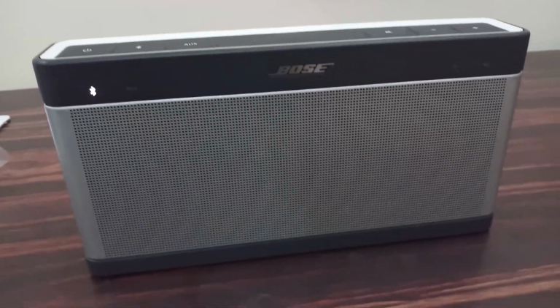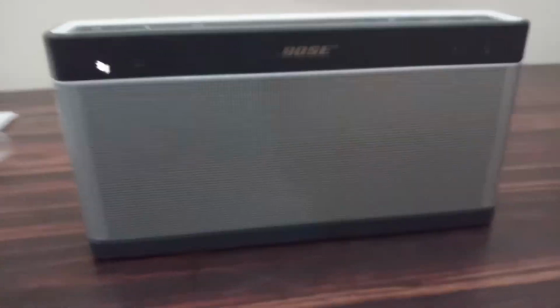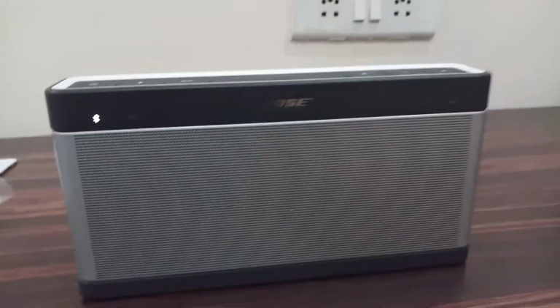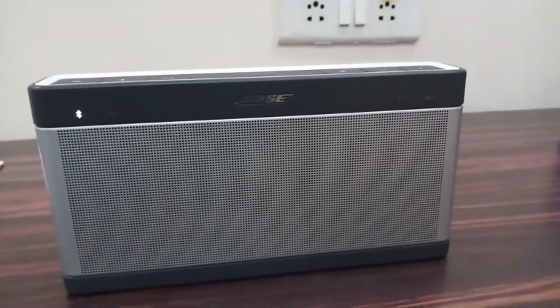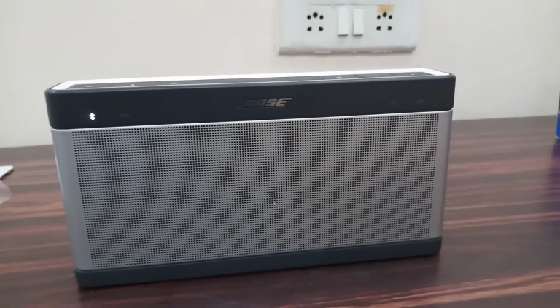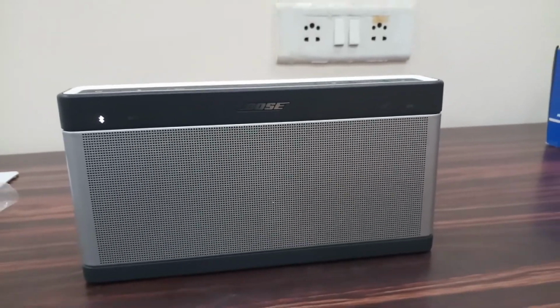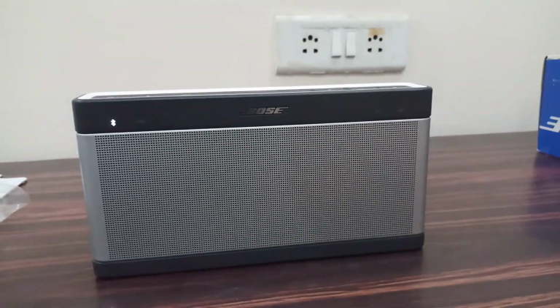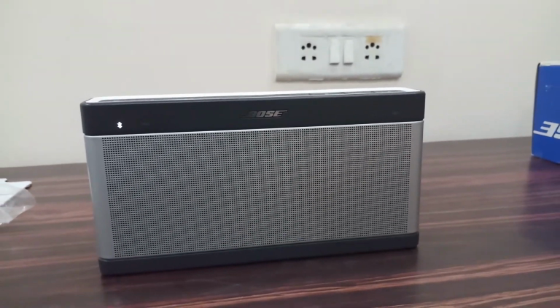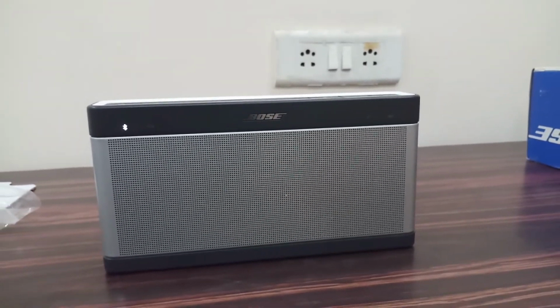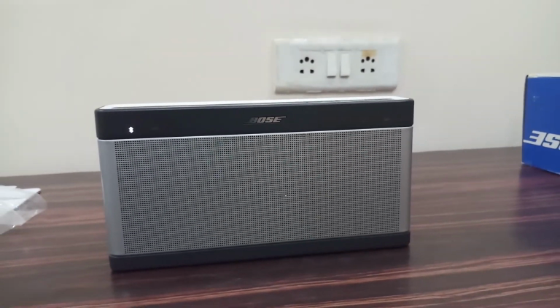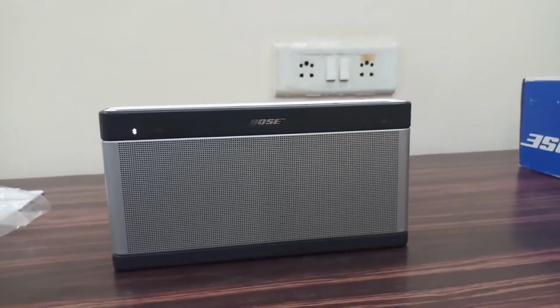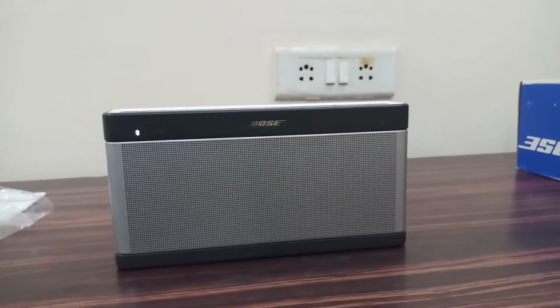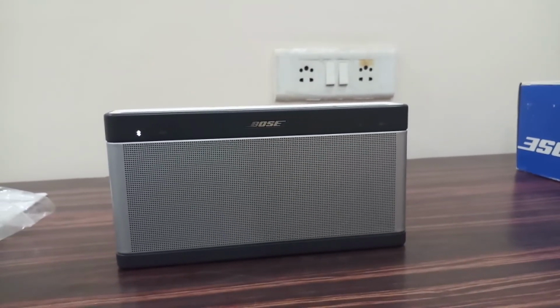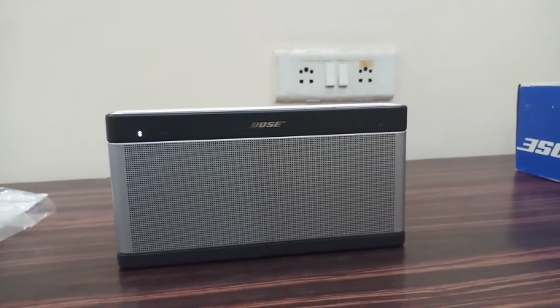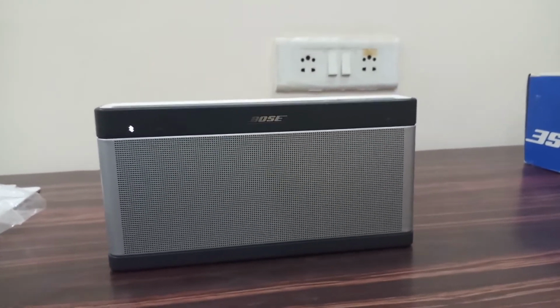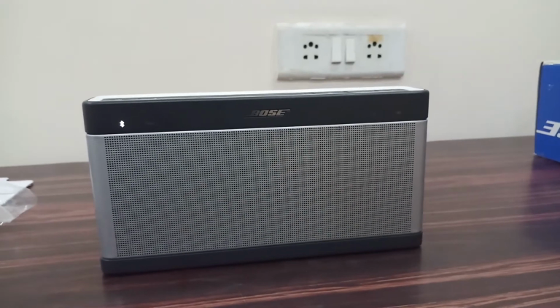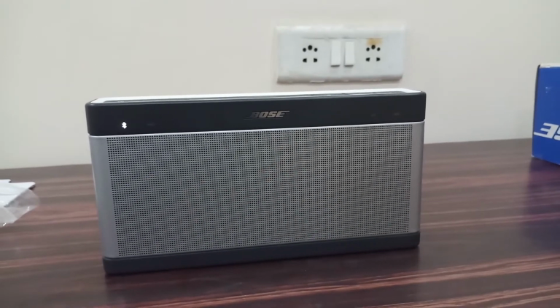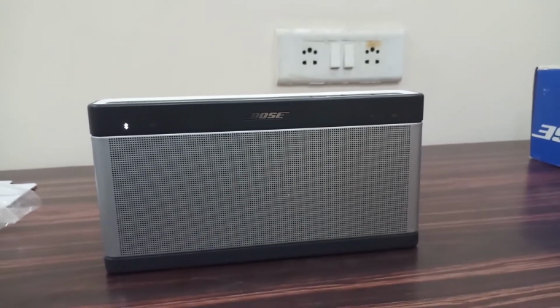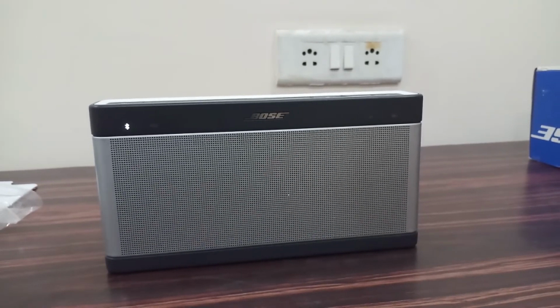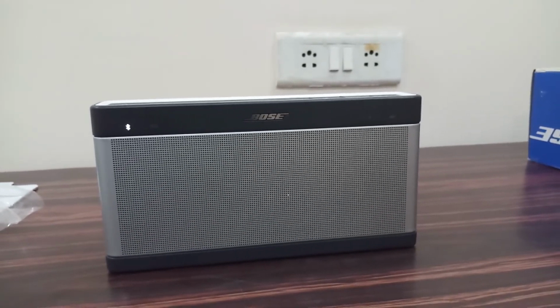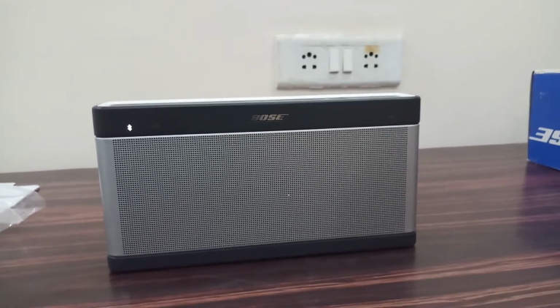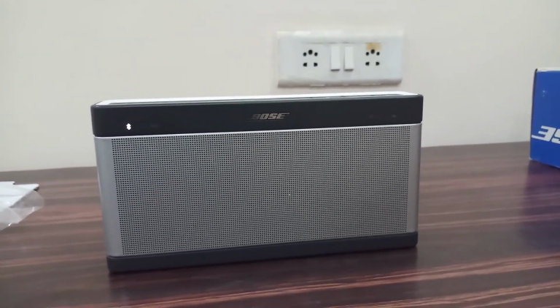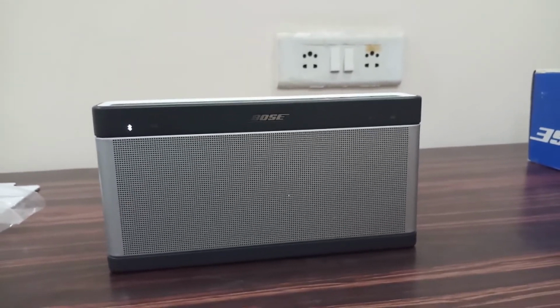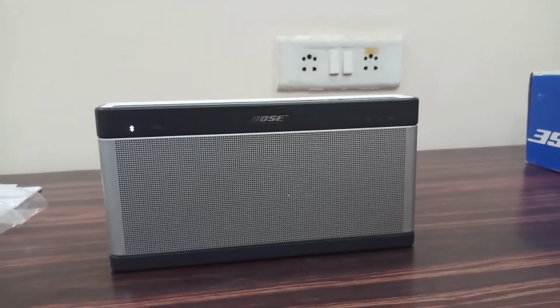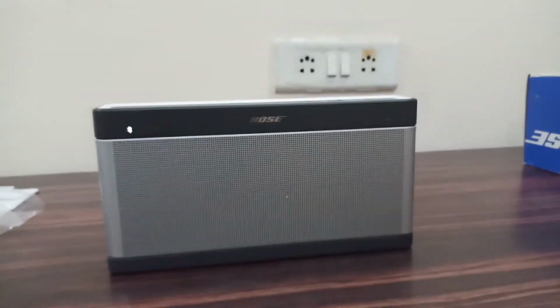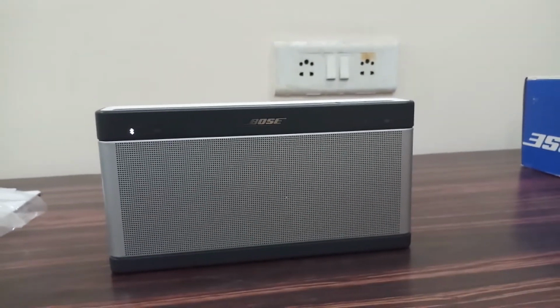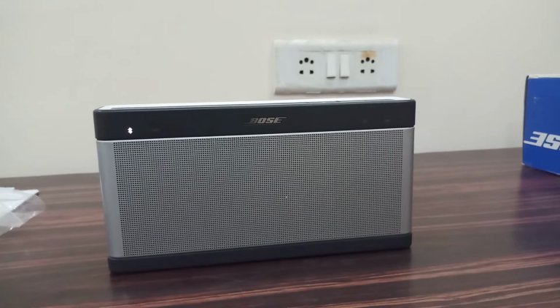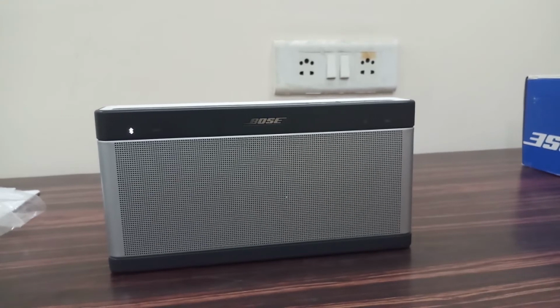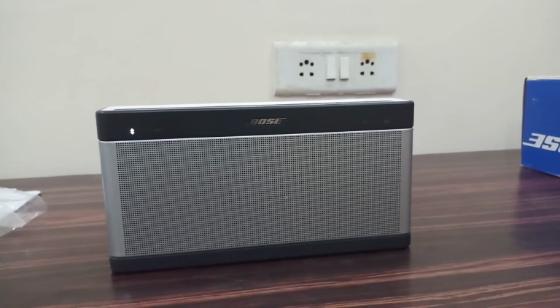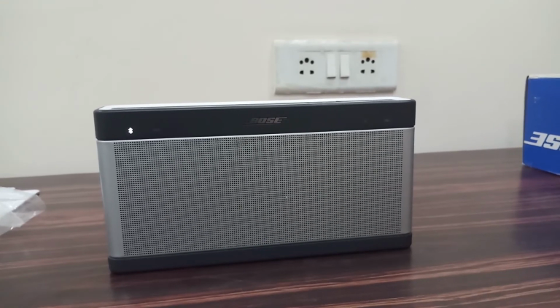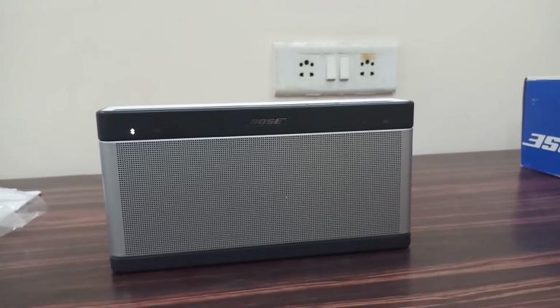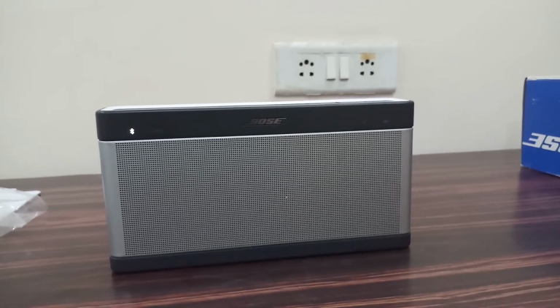So this was the video for today, hope you liked it. If you are new to my channel, subscribe. And let me know in the comment section below whether you liked this Bose Soundlink 3 or not. Share the video as much as you can. Thank you.